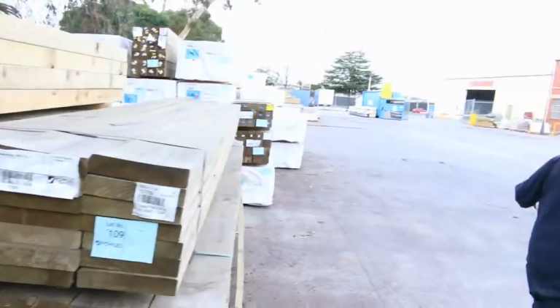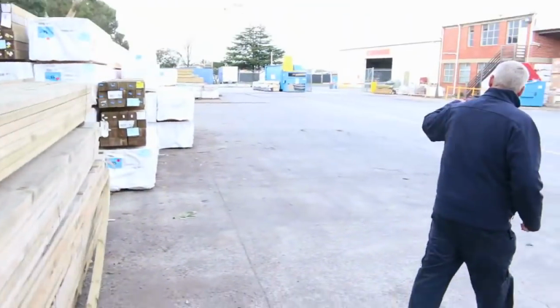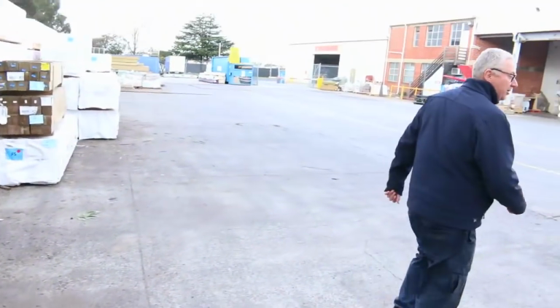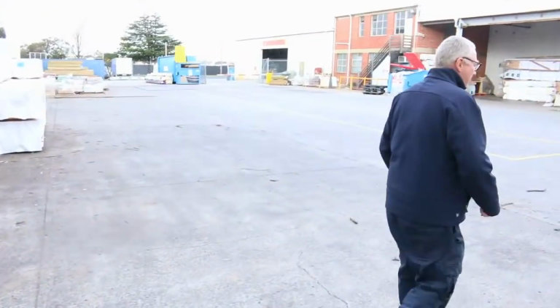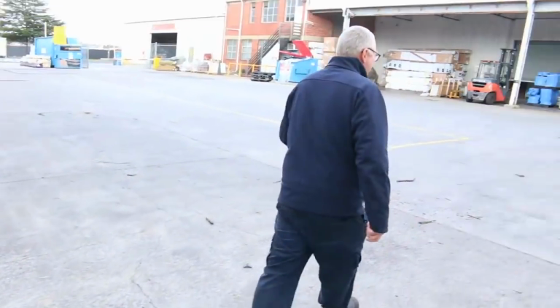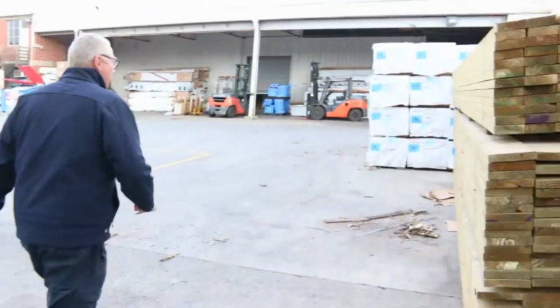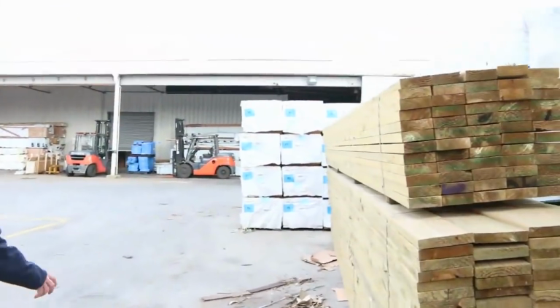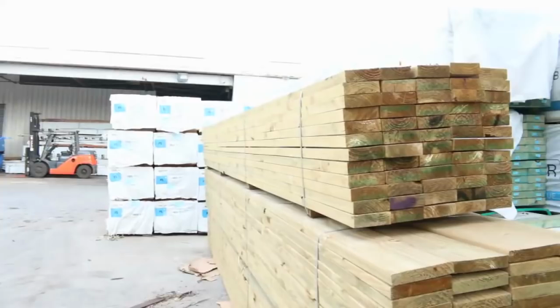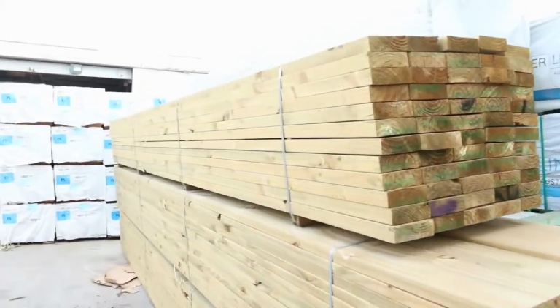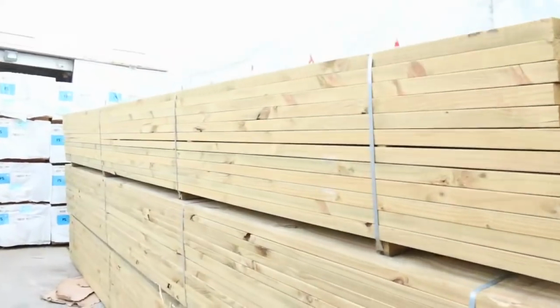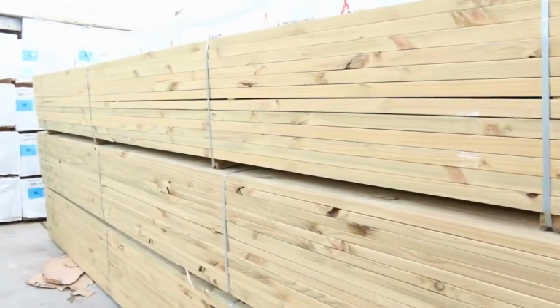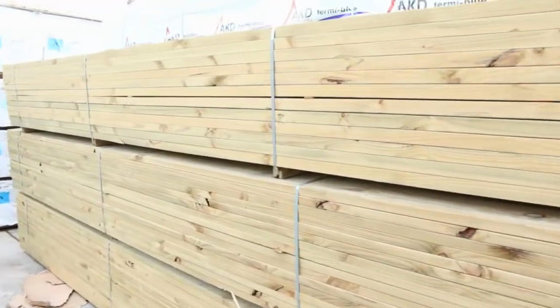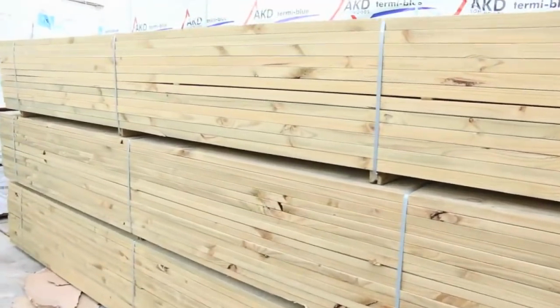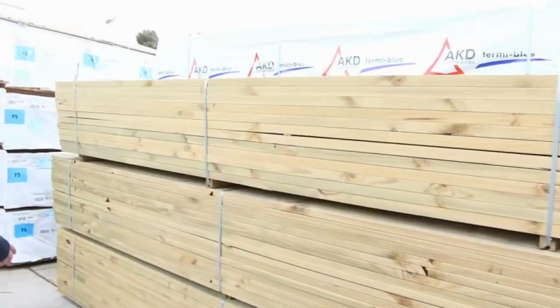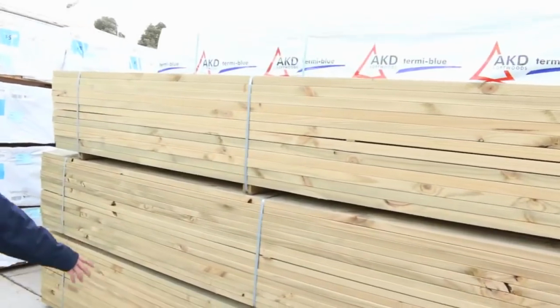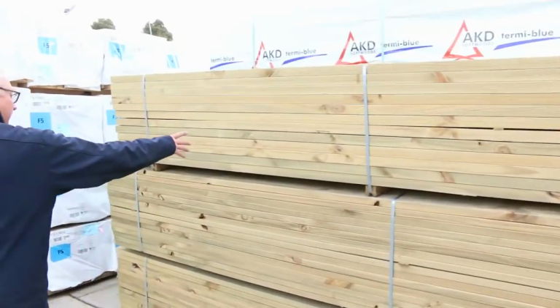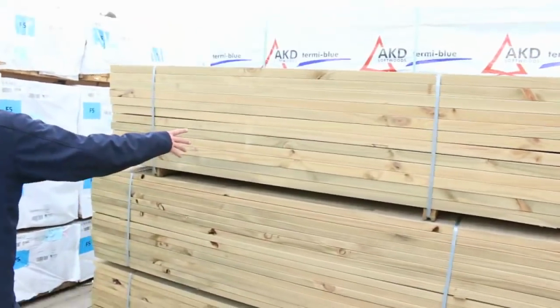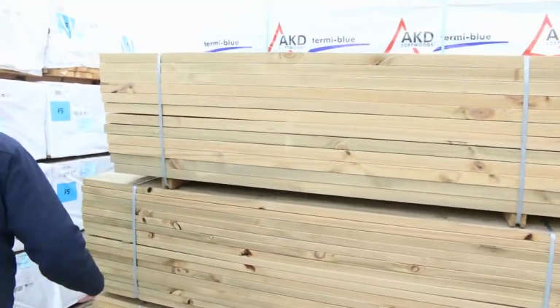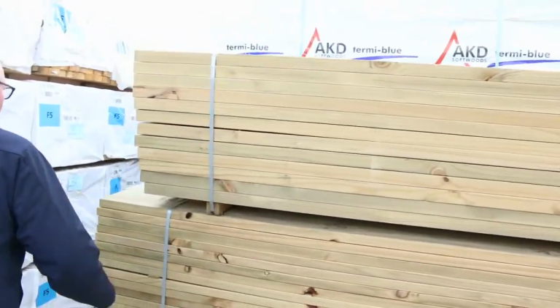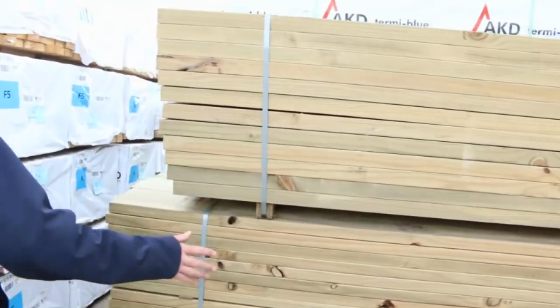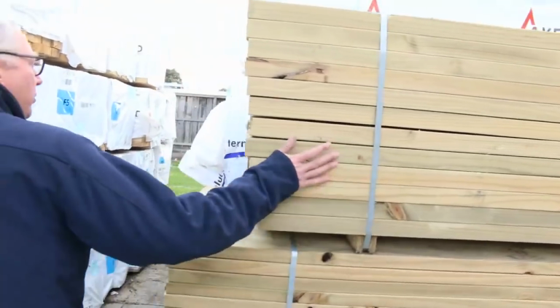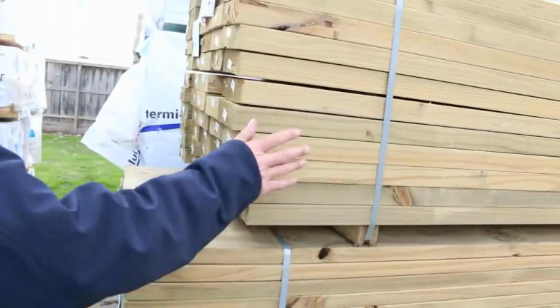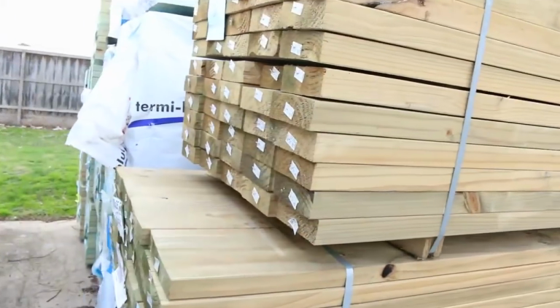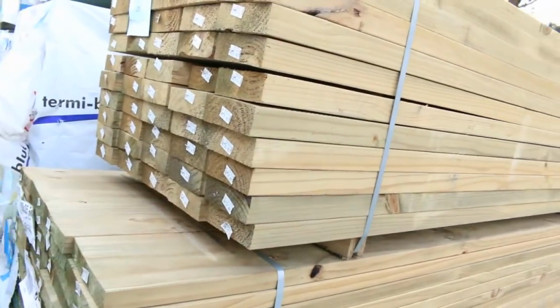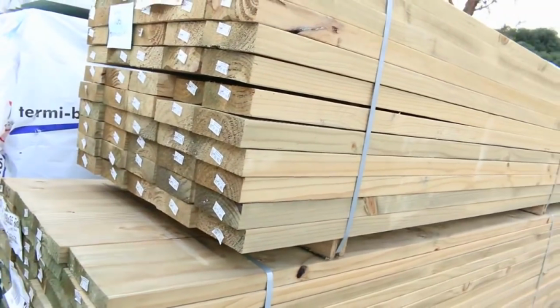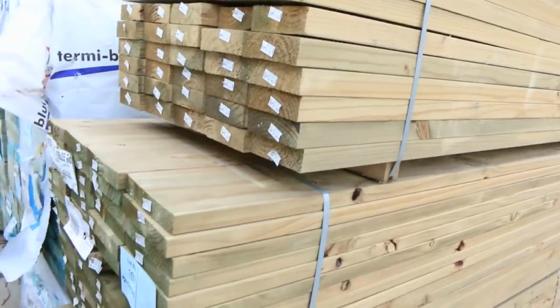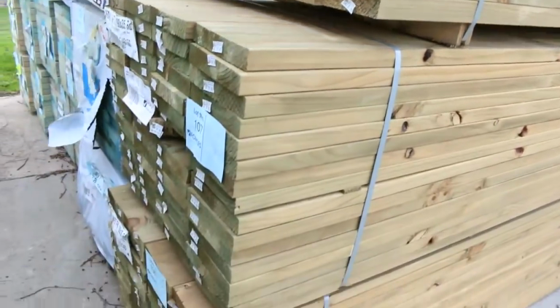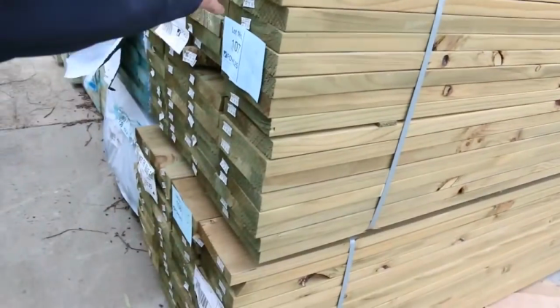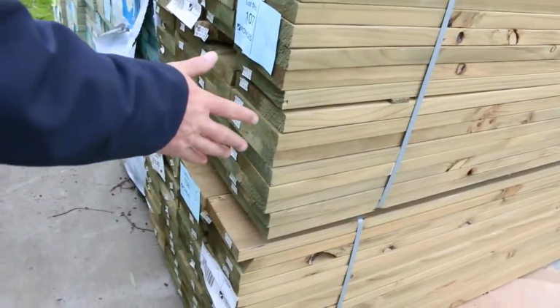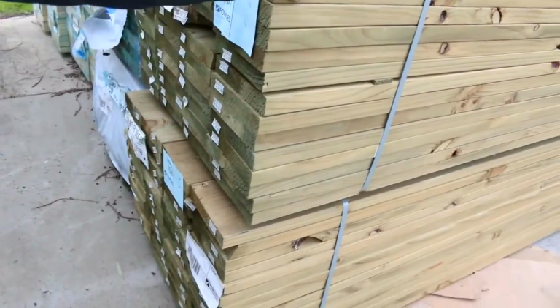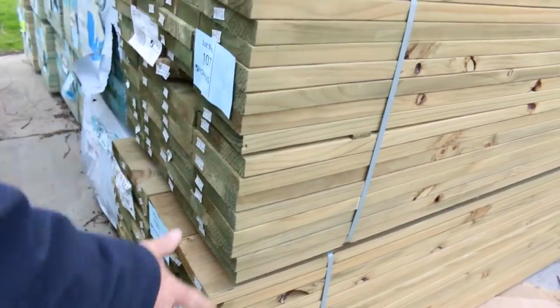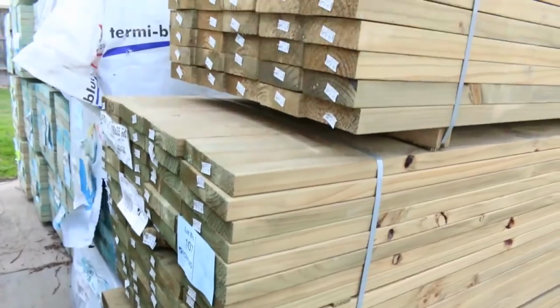We've got heaps of tiles down the back of the yard as well. Have a look at these couple of packs here — nice long packs of treated pine. There's a pack of 140x45 5.4s and a couple of packs of heavy 6 metres in the 190x35.